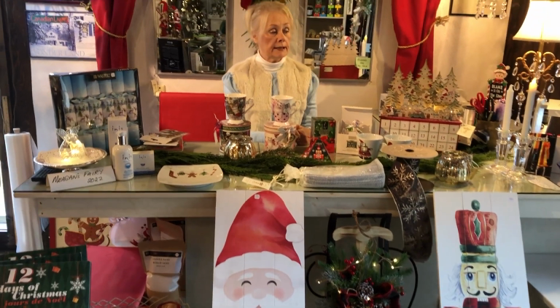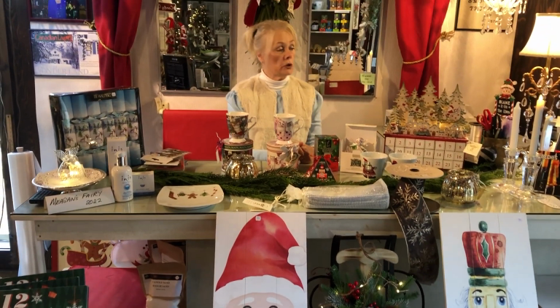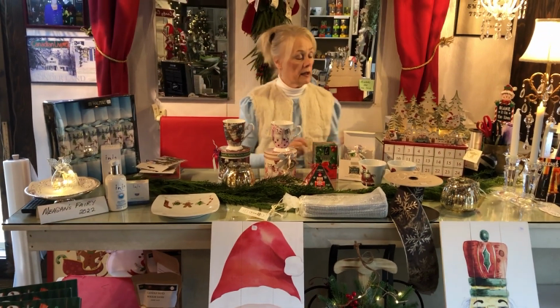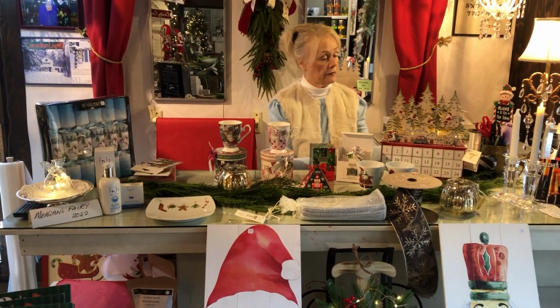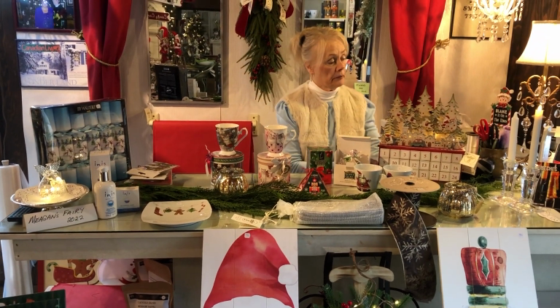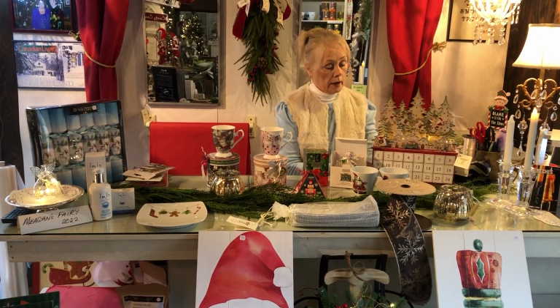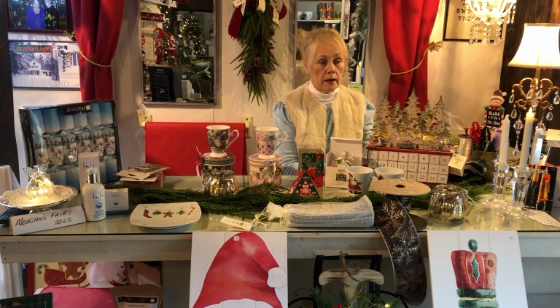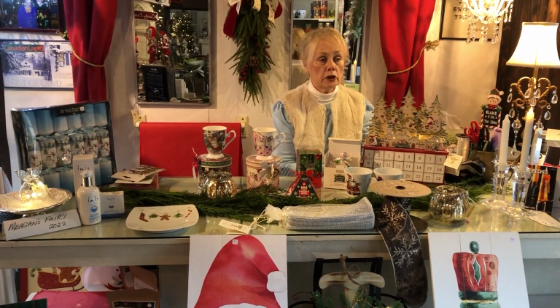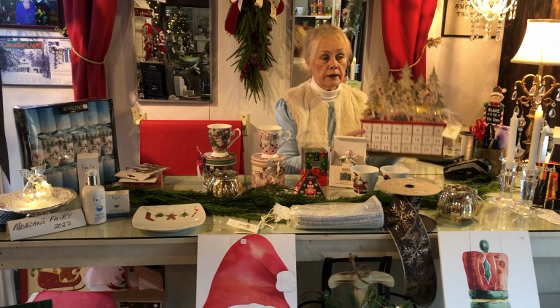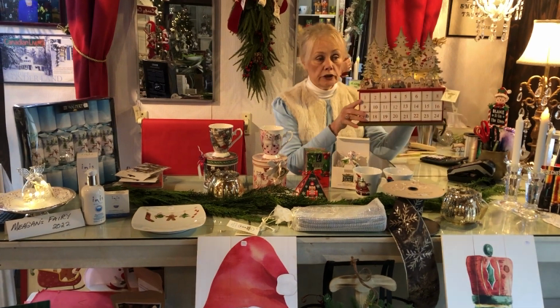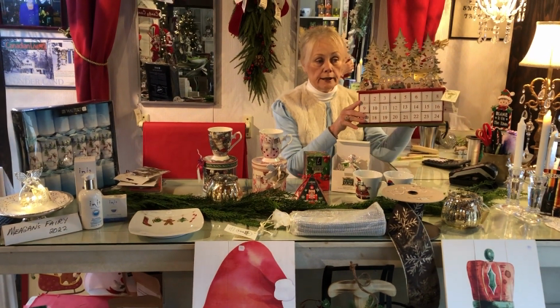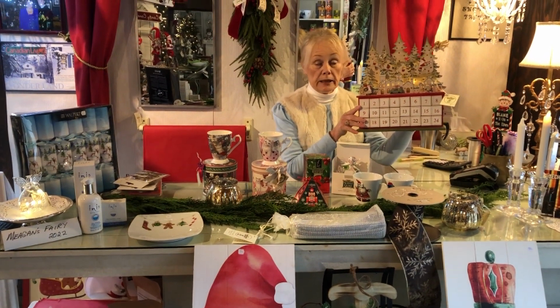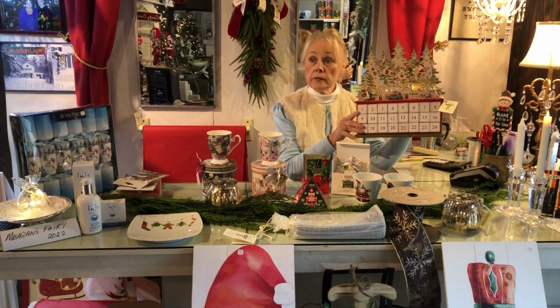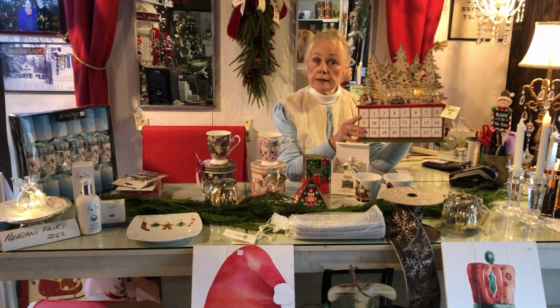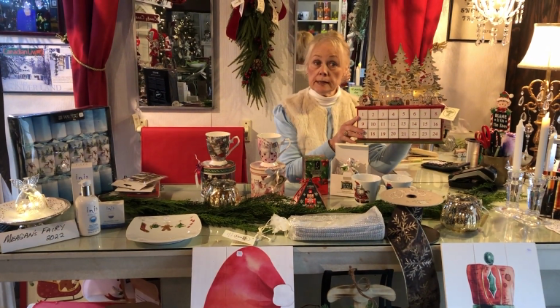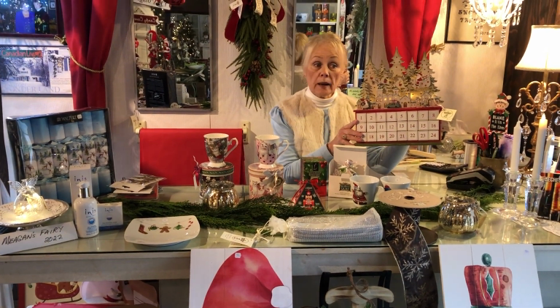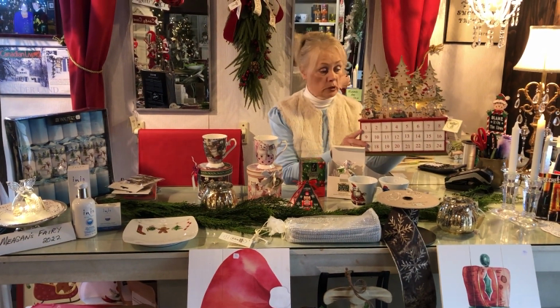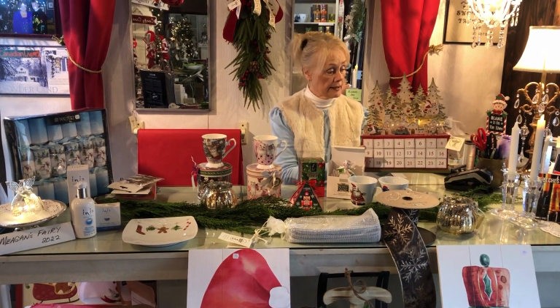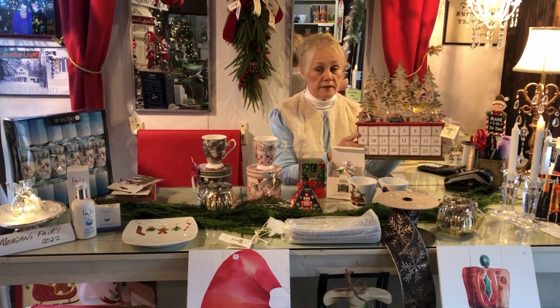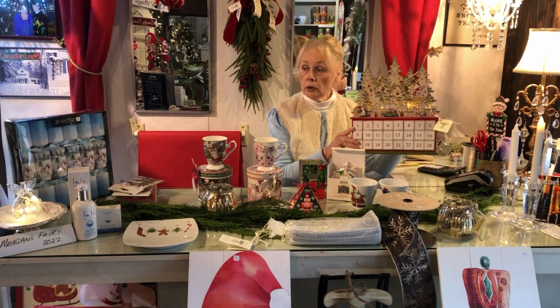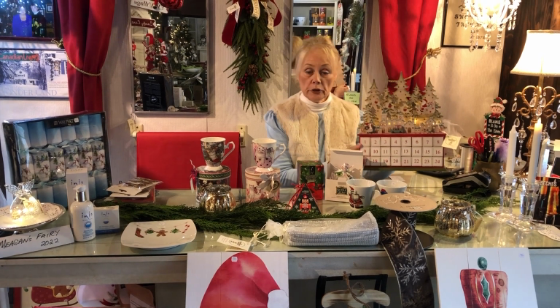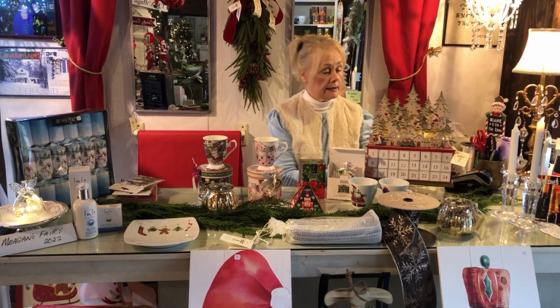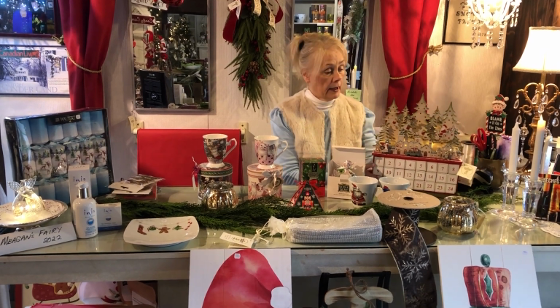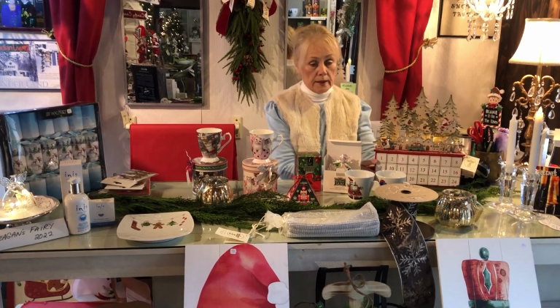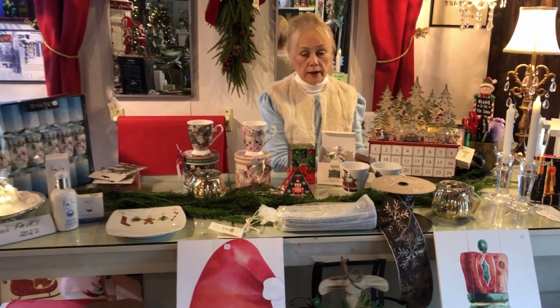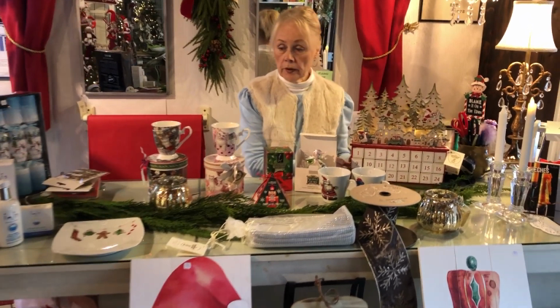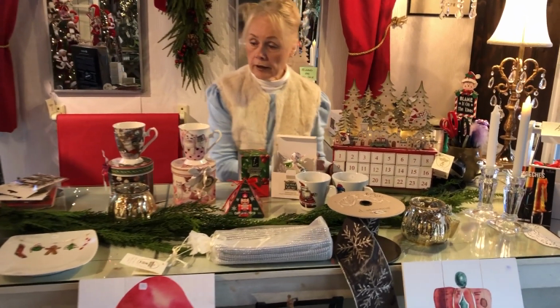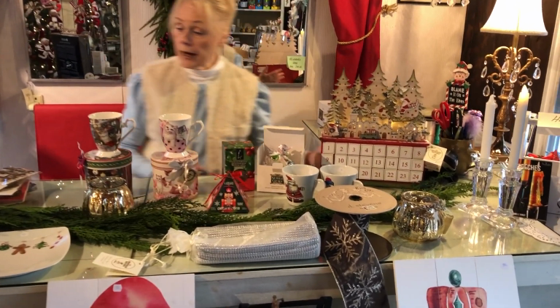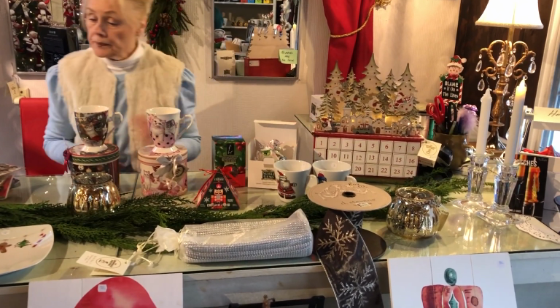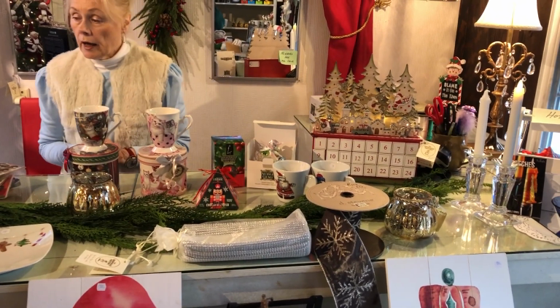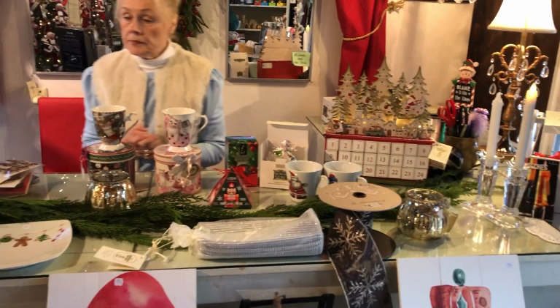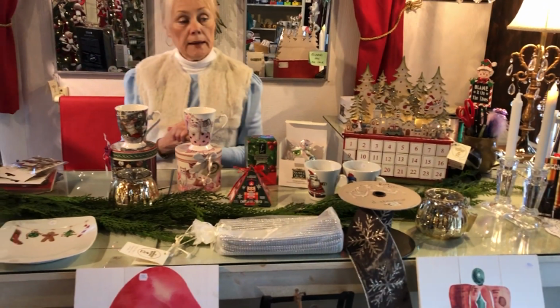I'm going to start with something kind of off-topic — our beautiful advent calendars, because the first of December is rapidly approaching. We have some really pretty ones that you can have fun with for a bit.